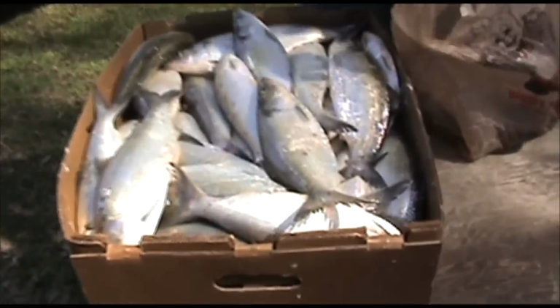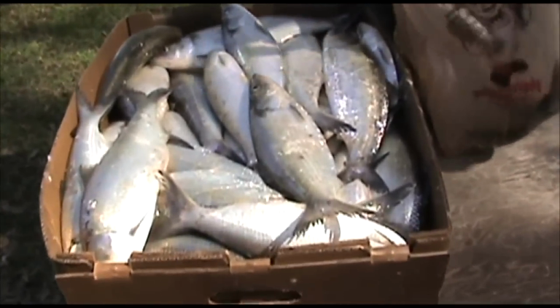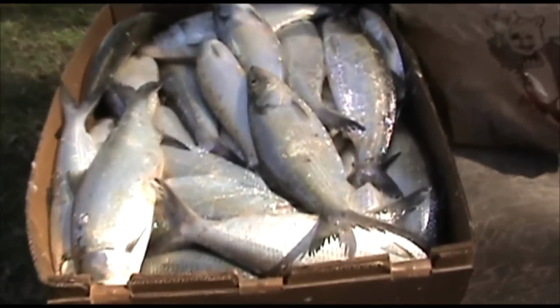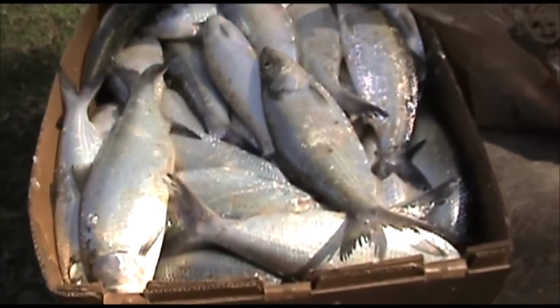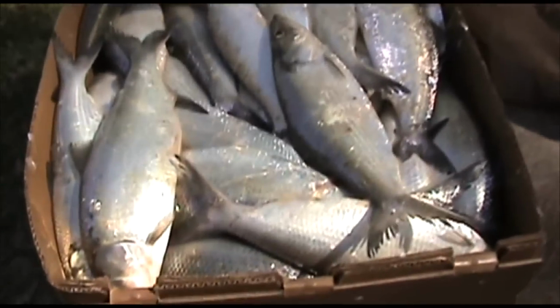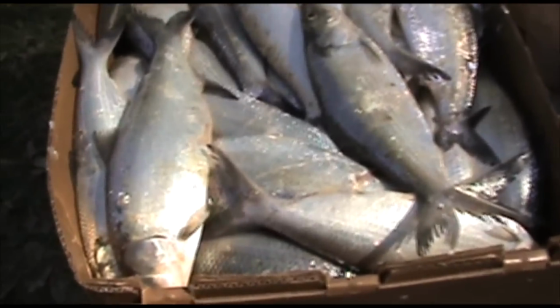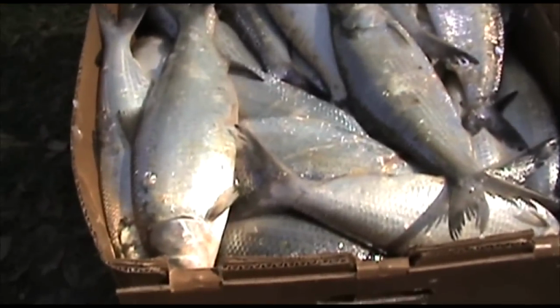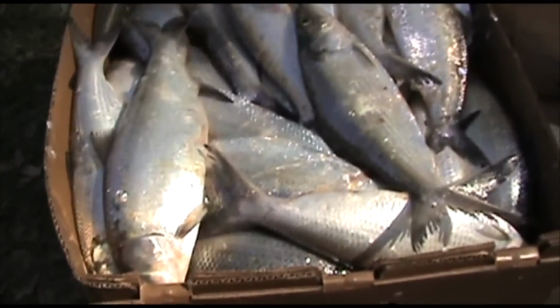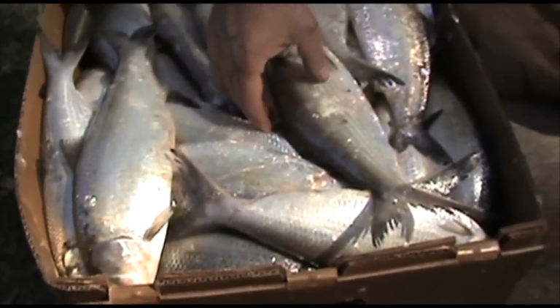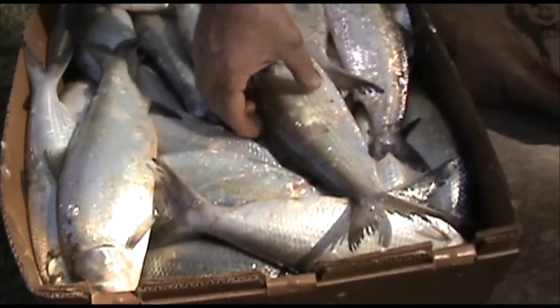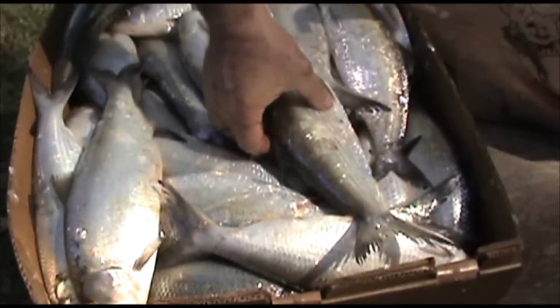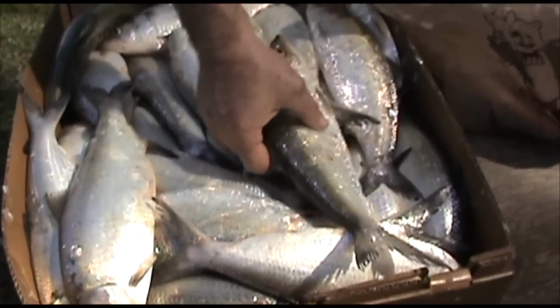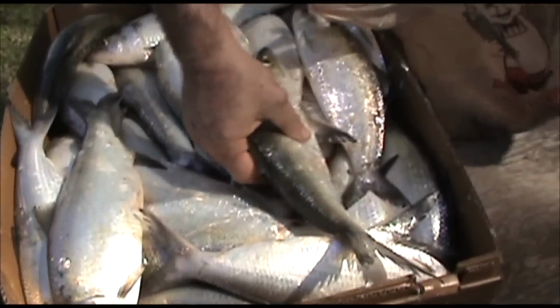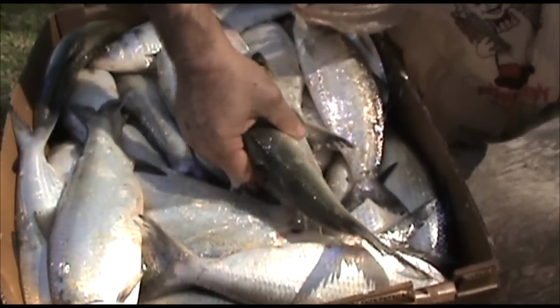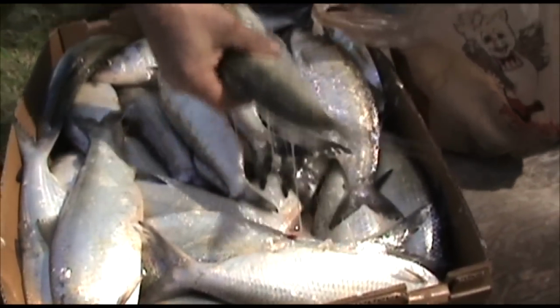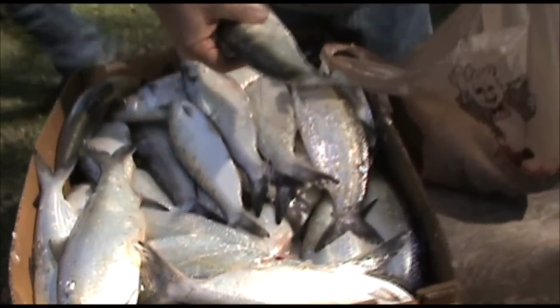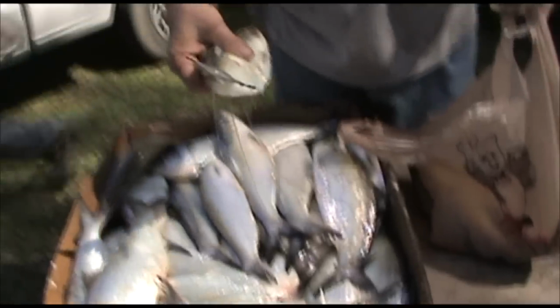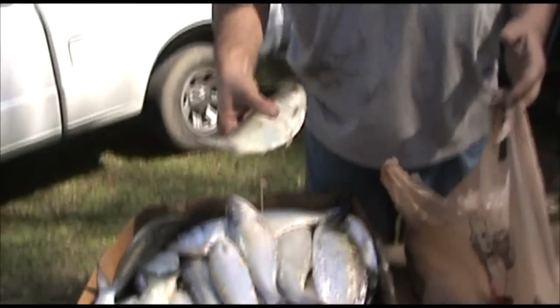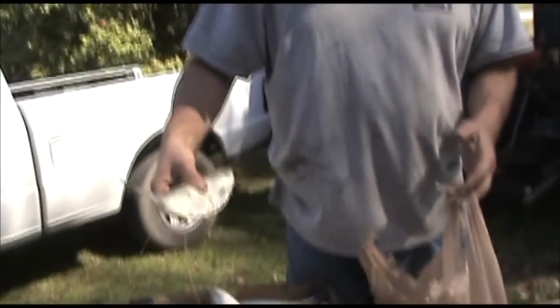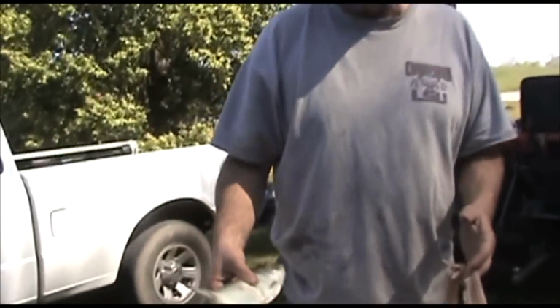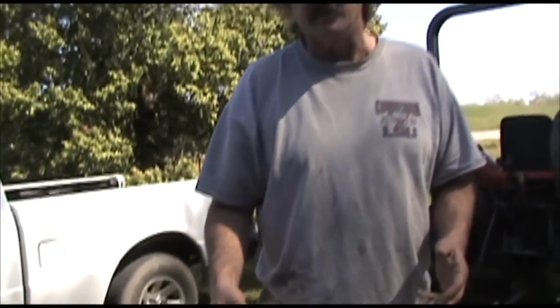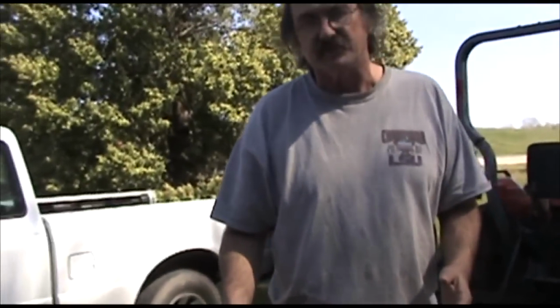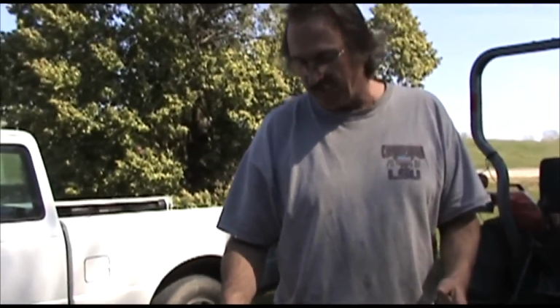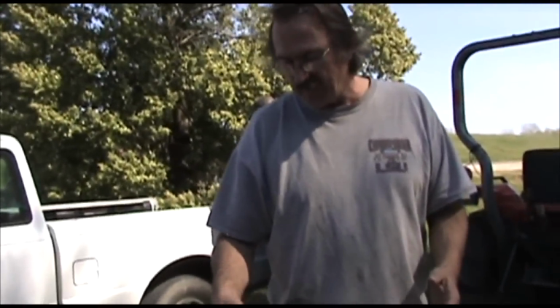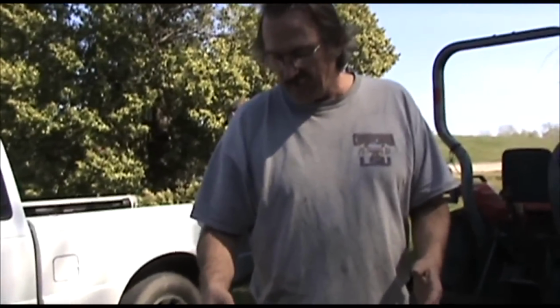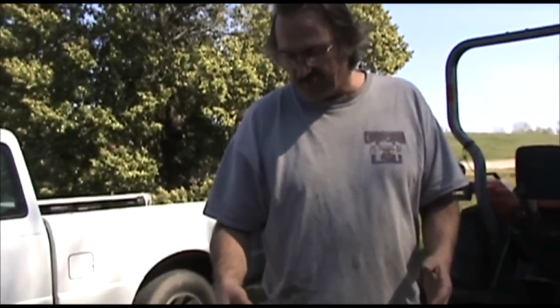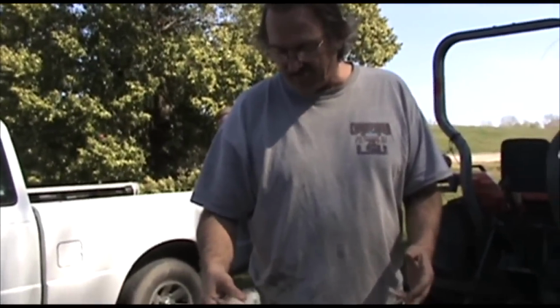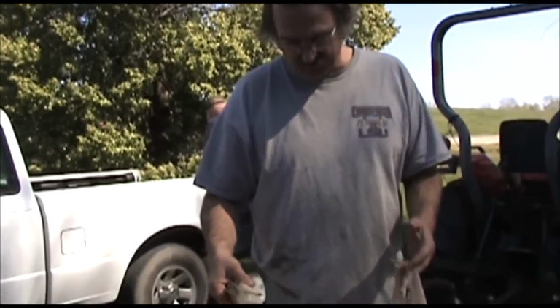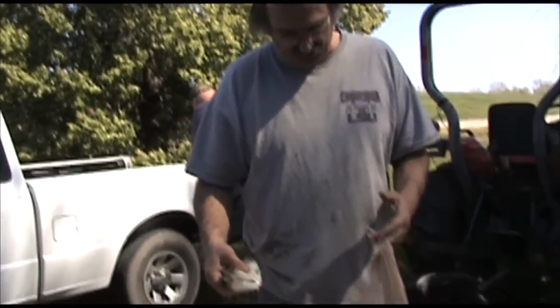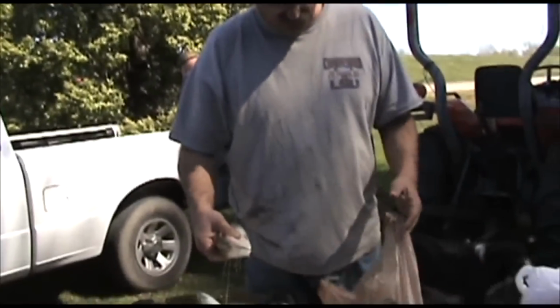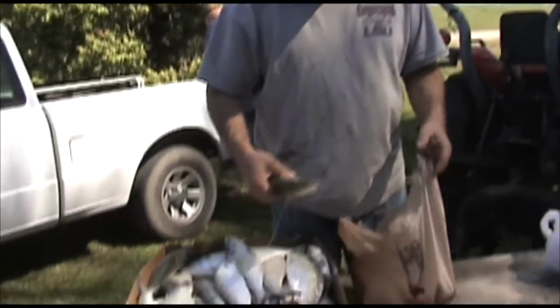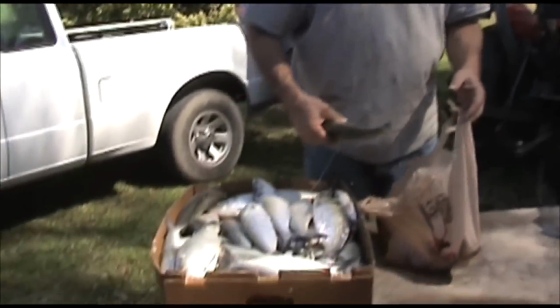At this time of the year, they're catching them about a thousand pounds. We're just going to freeze them whole, and as we need them through the spring to do our fishing, we'll pull a bag out.